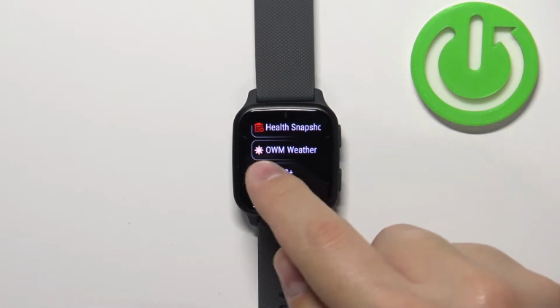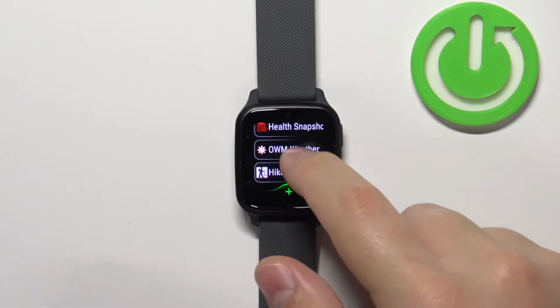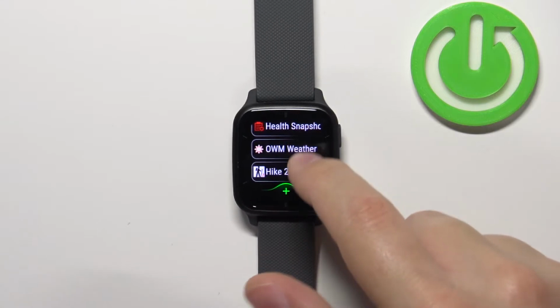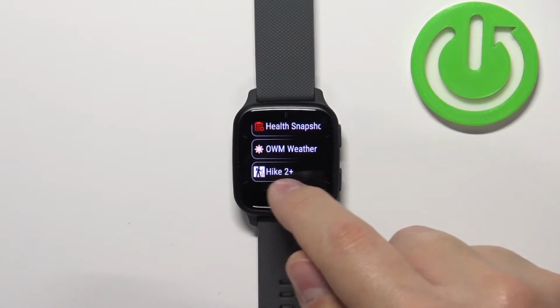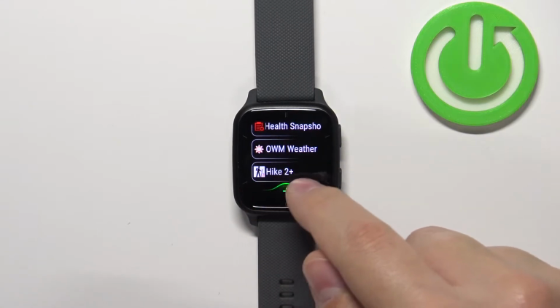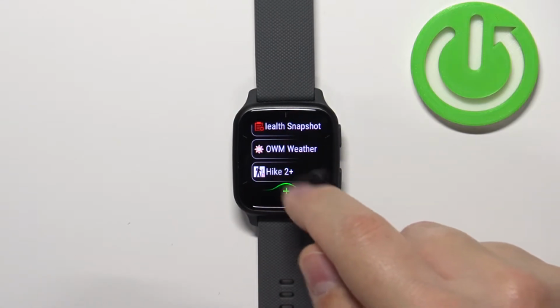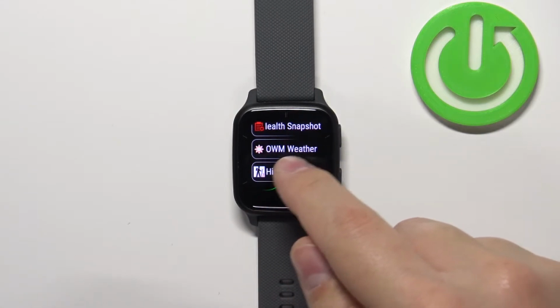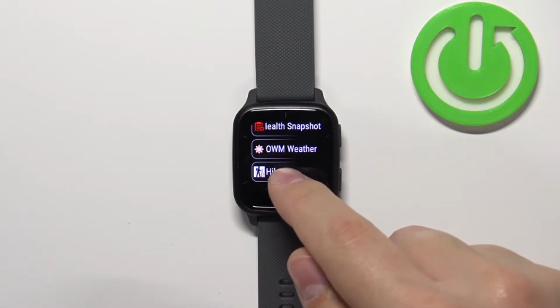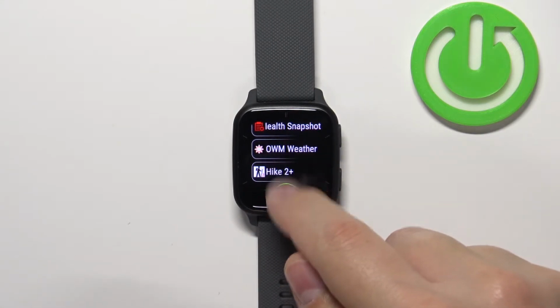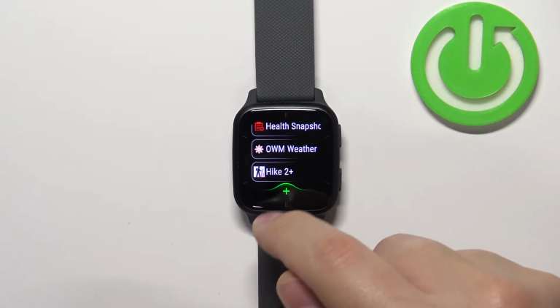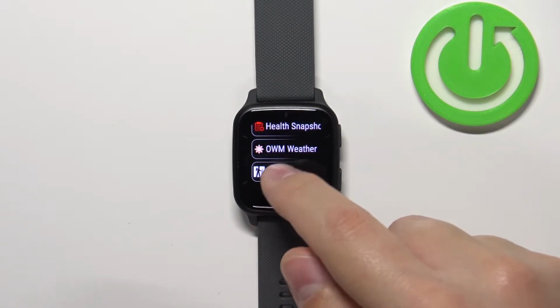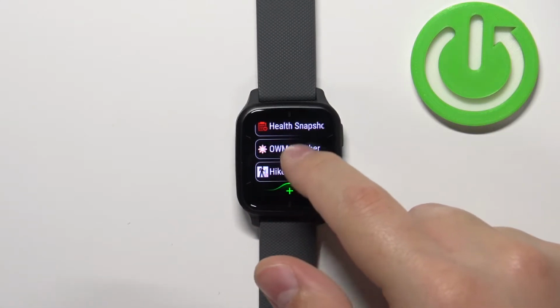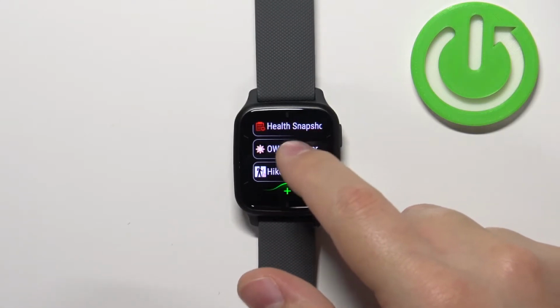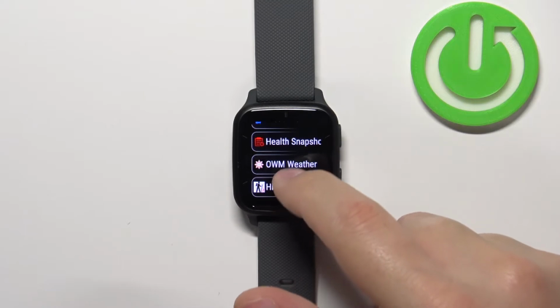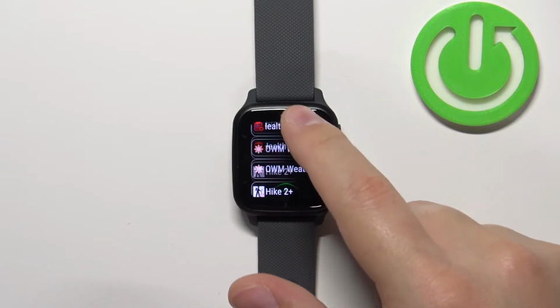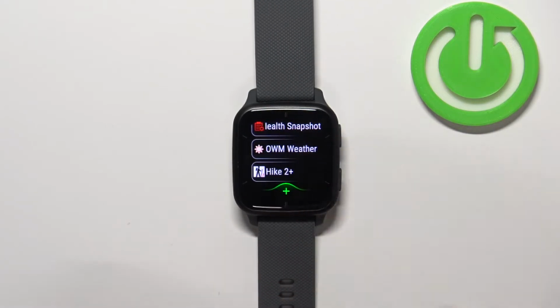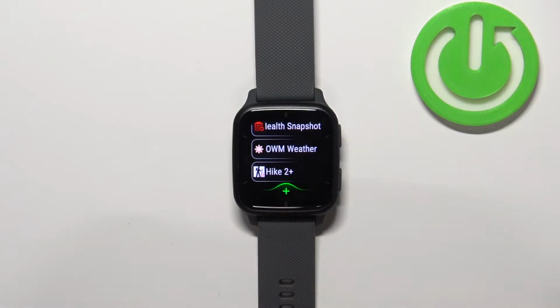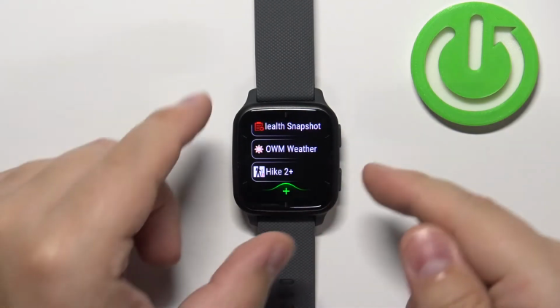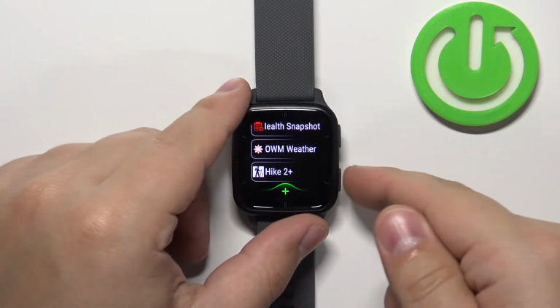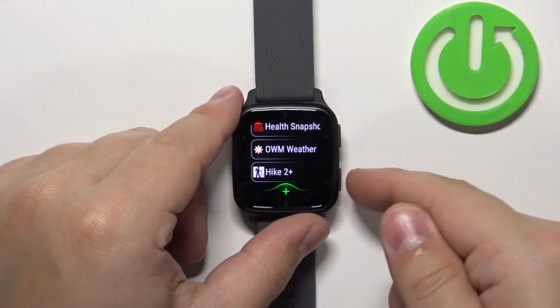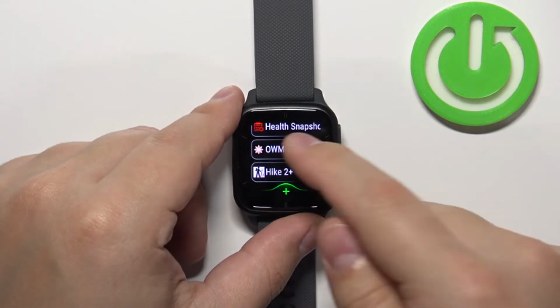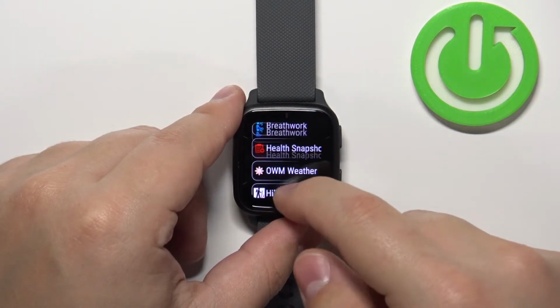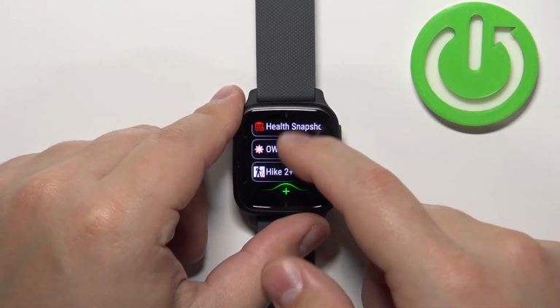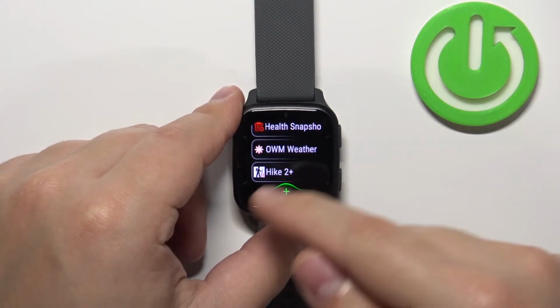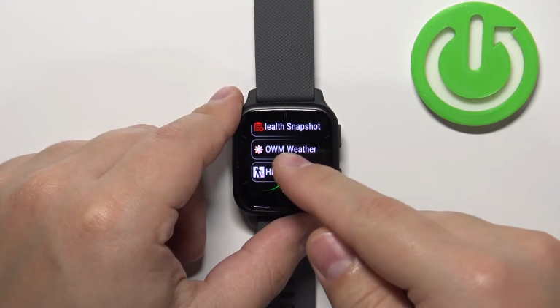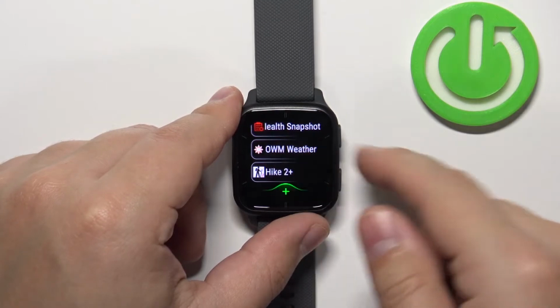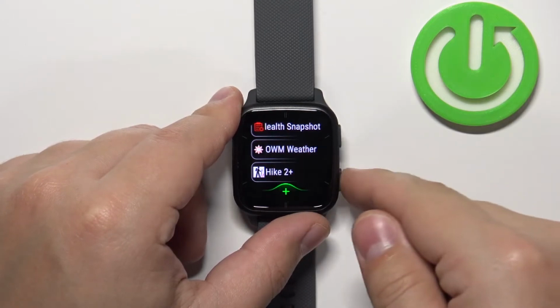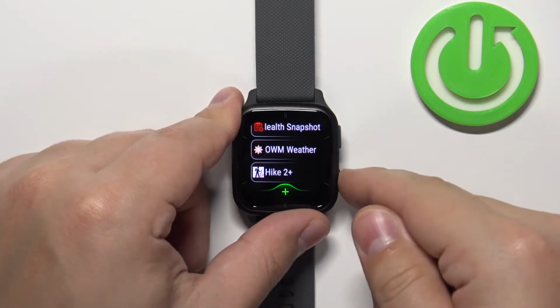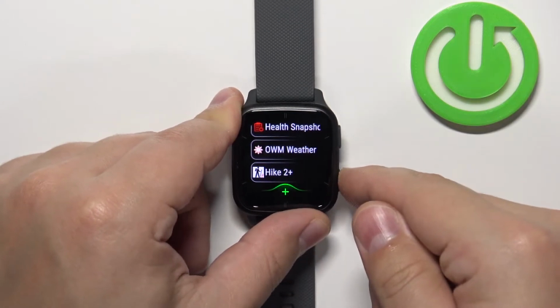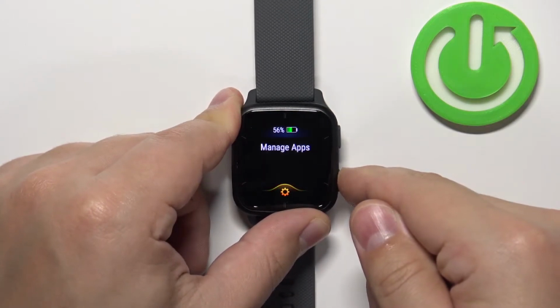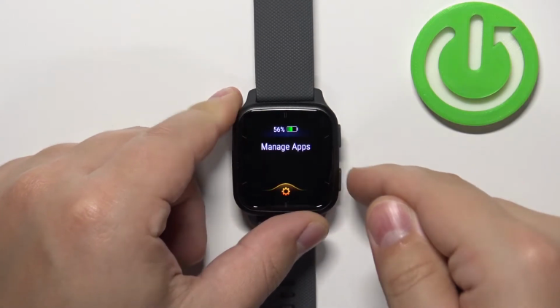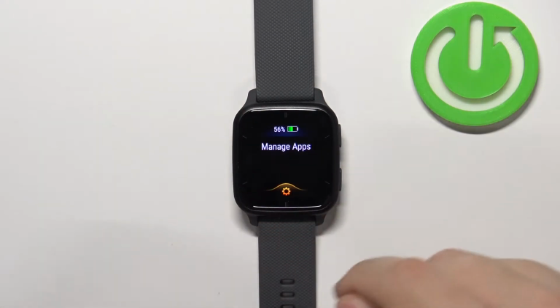I have two applications I installed: the Hike 2 Plus and the OWM Weather. To uninstall the apps you need to press and hold the lower button while this list is opened.